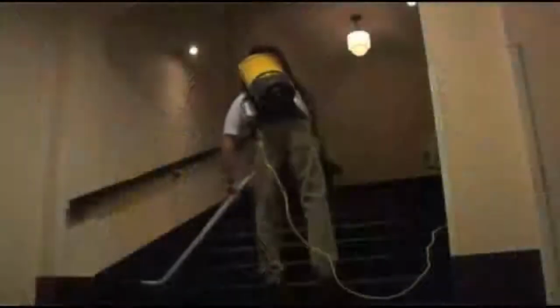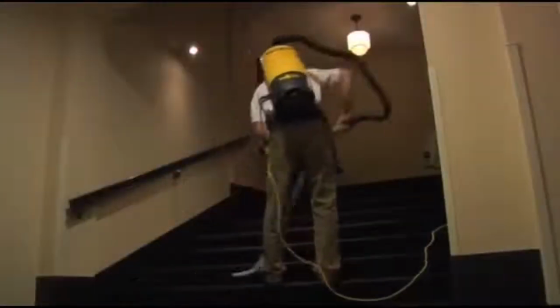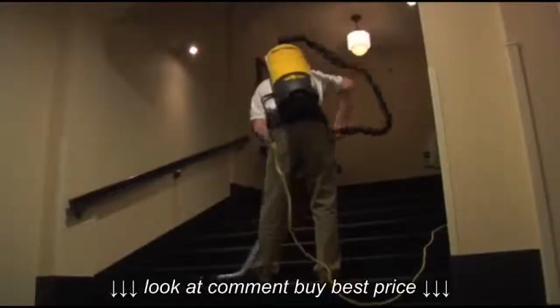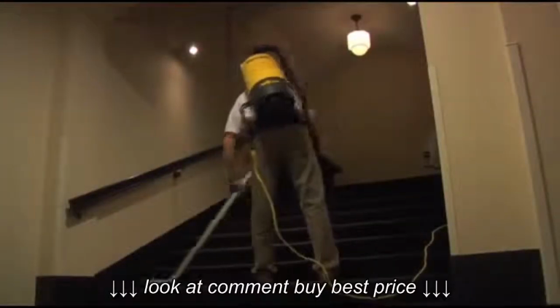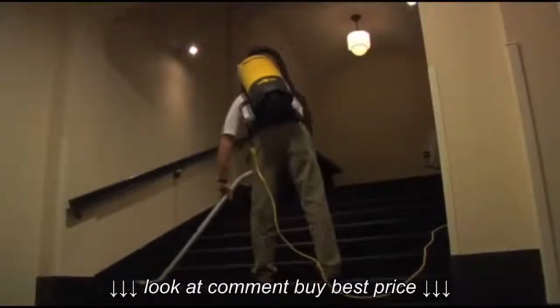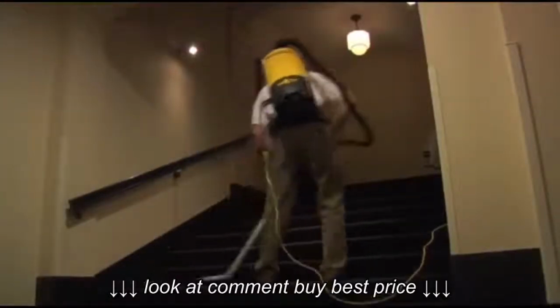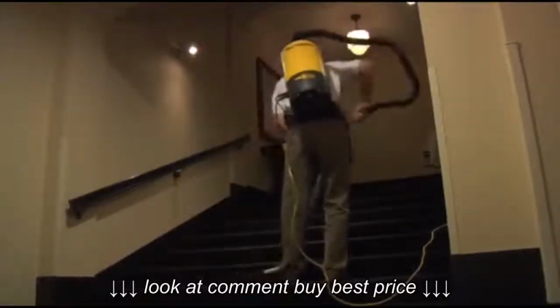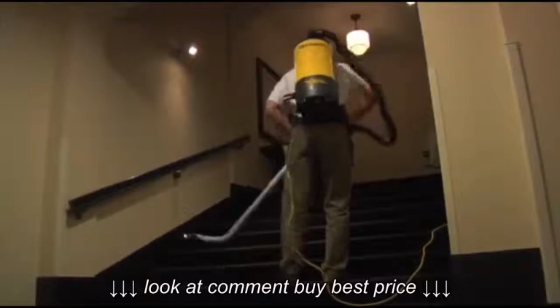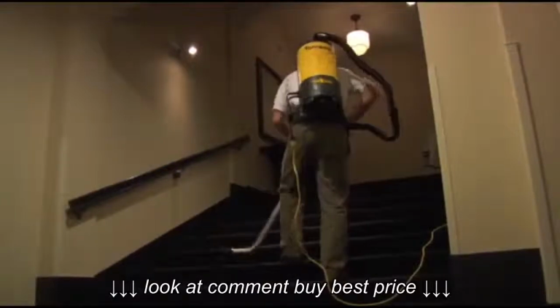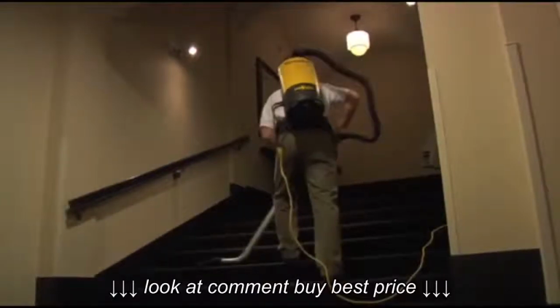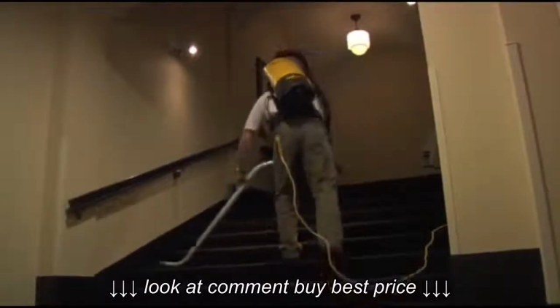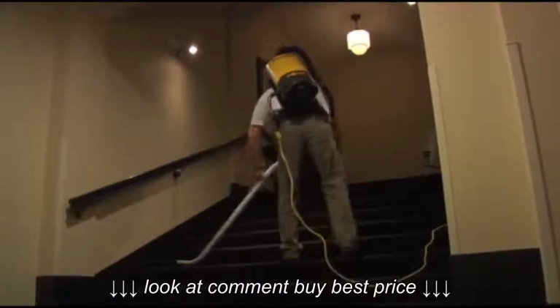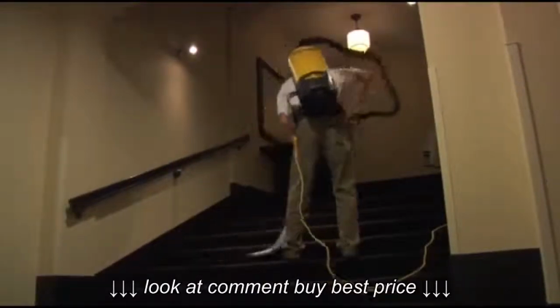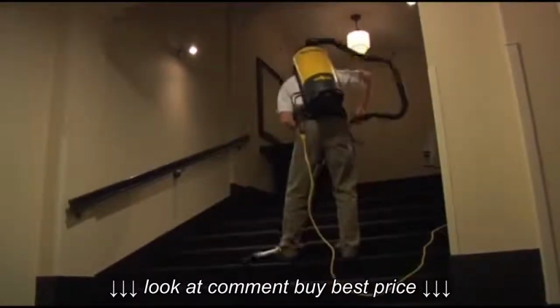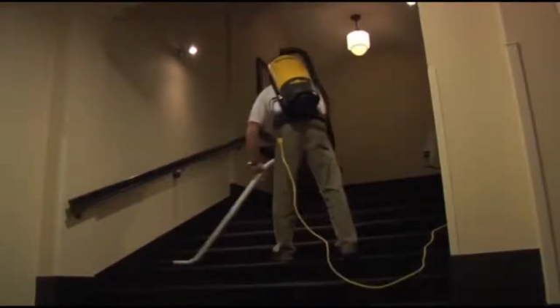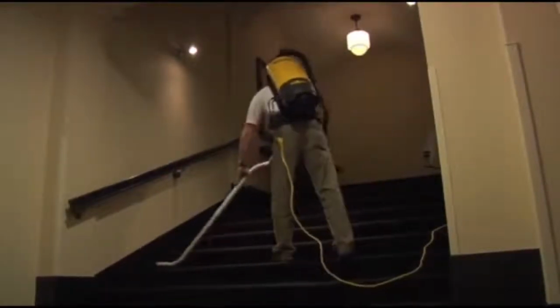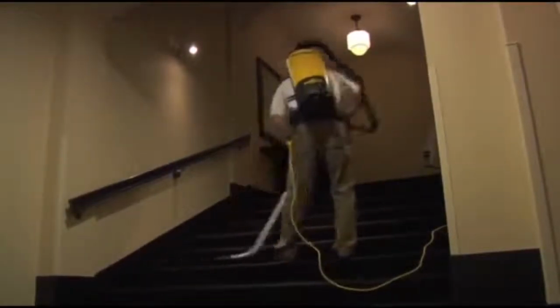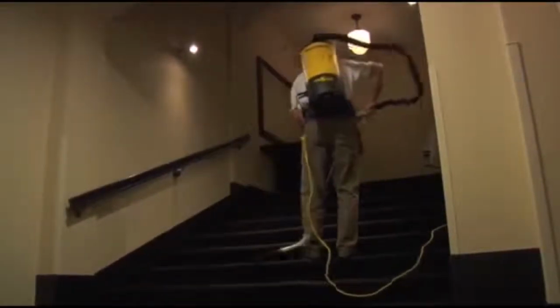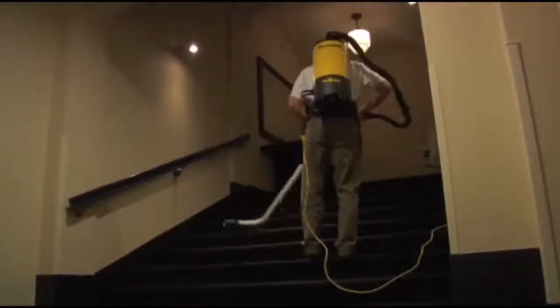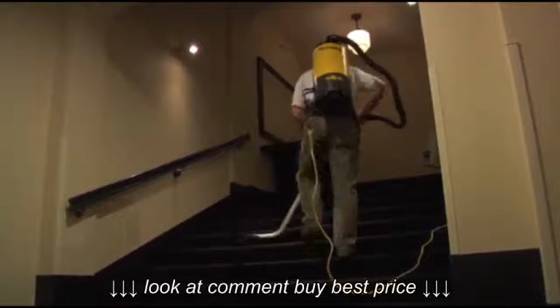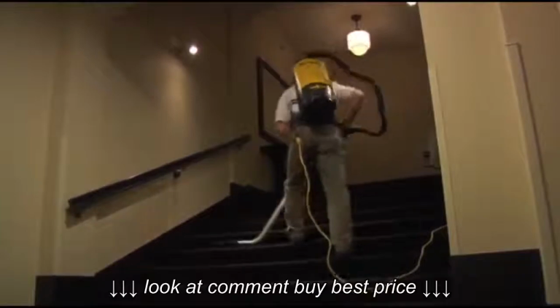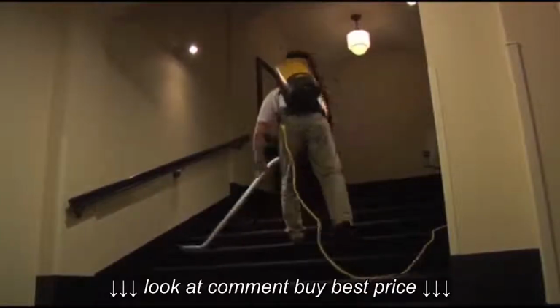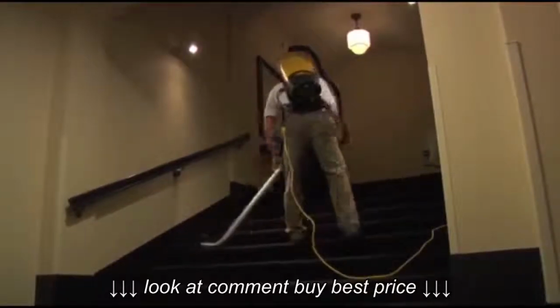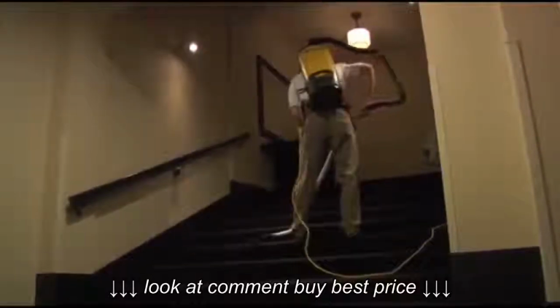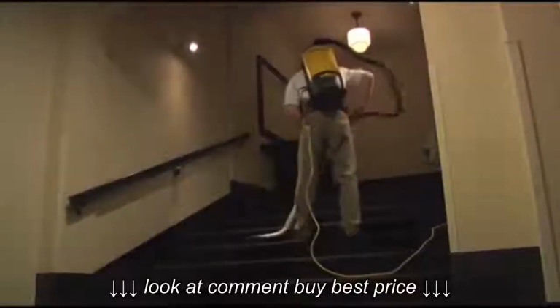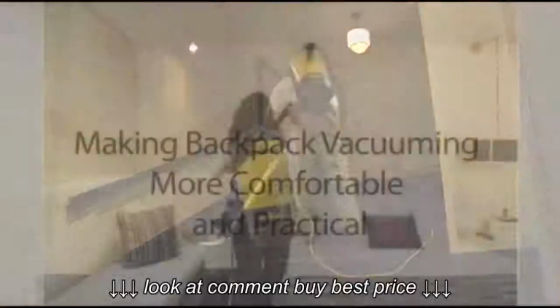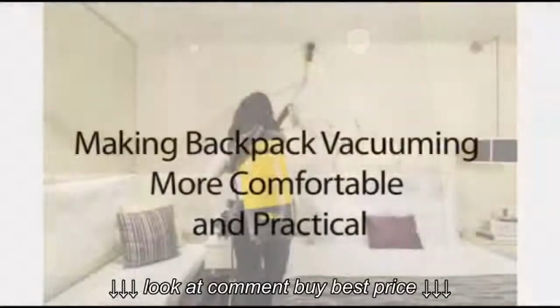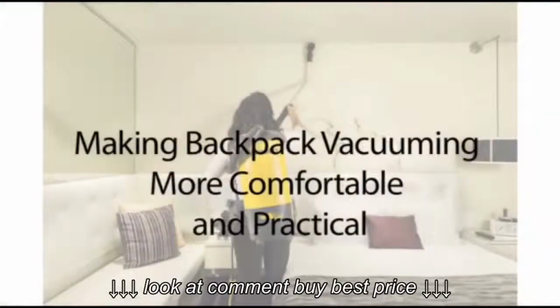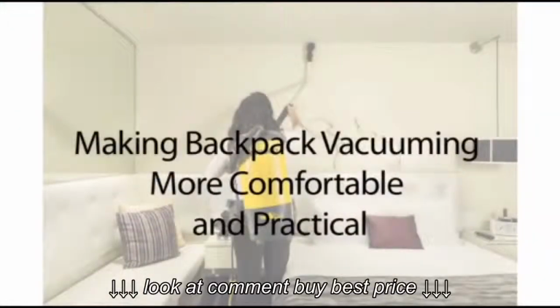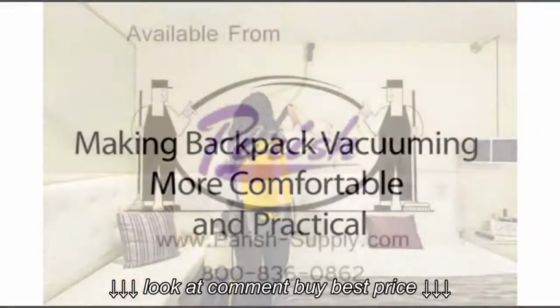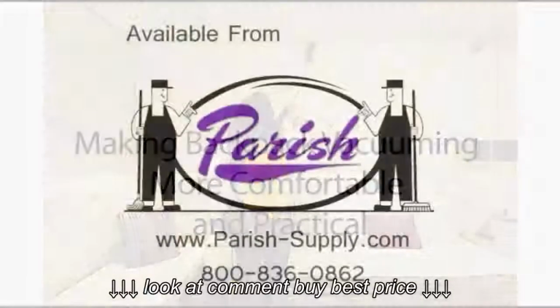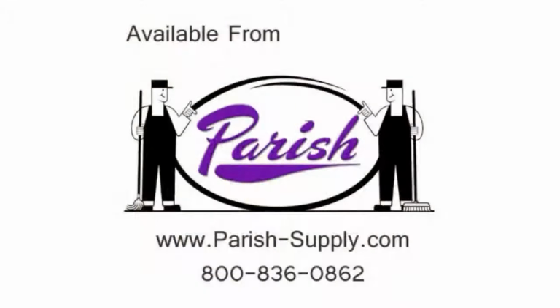Now you're ready to clean quickly, and most importantly, comfortably, with Tornado's PV 6 and 10 Air Comfort Vacuums. Finally, there's a vacuum that has made backpack vacuuming comfortable and practical.